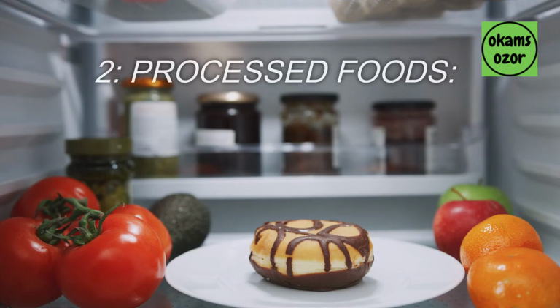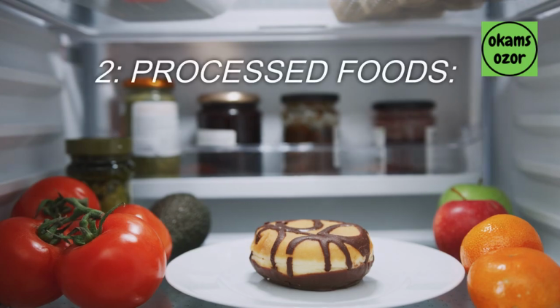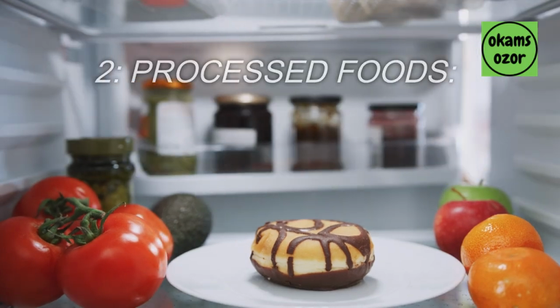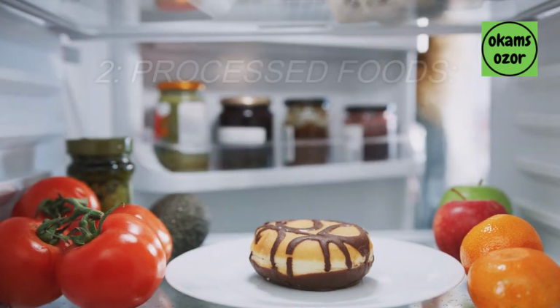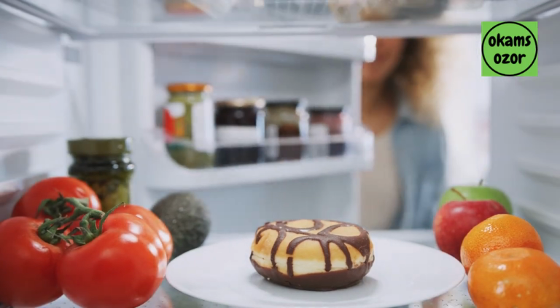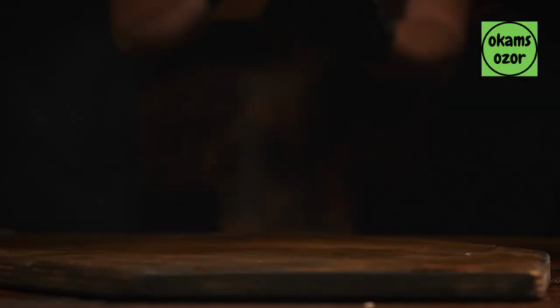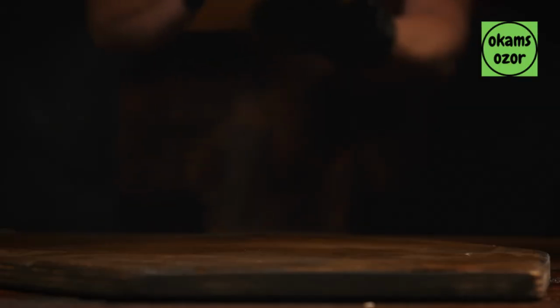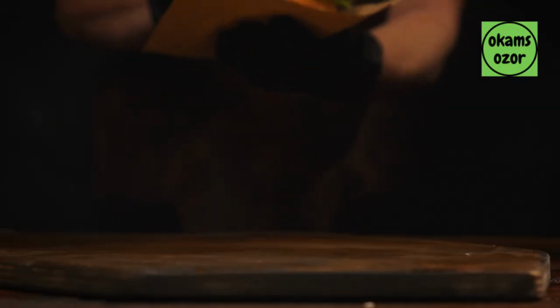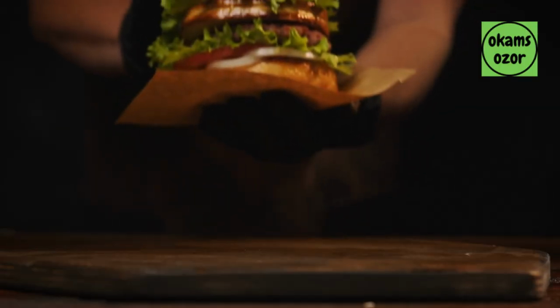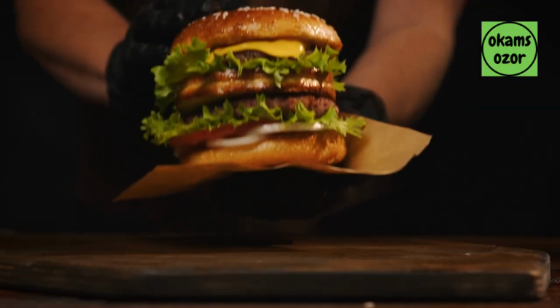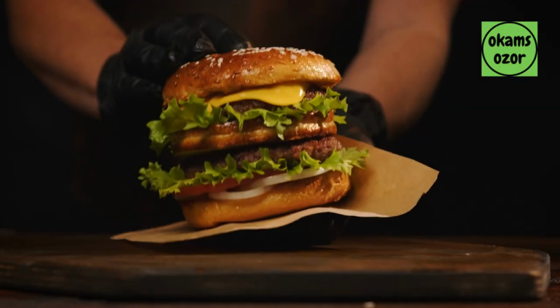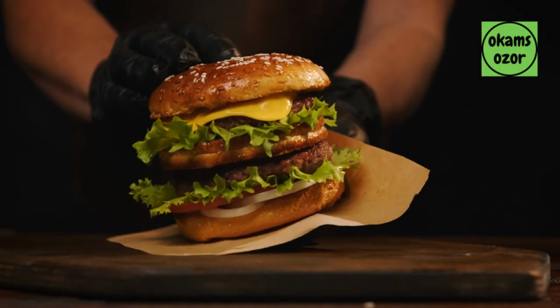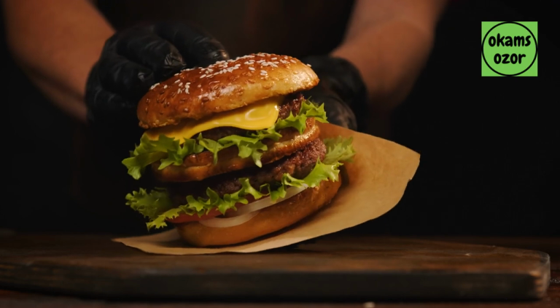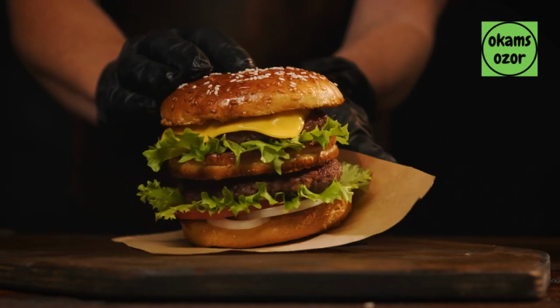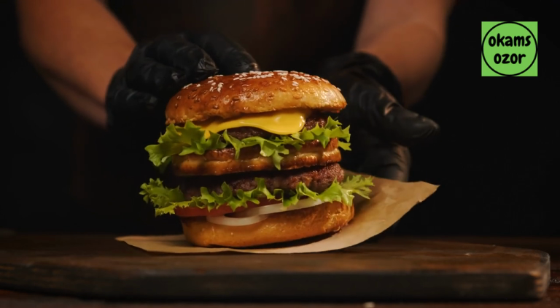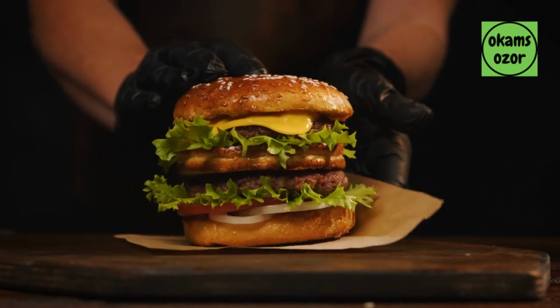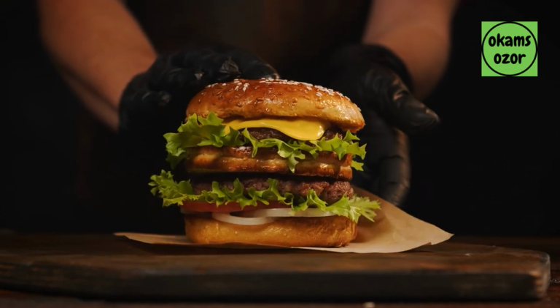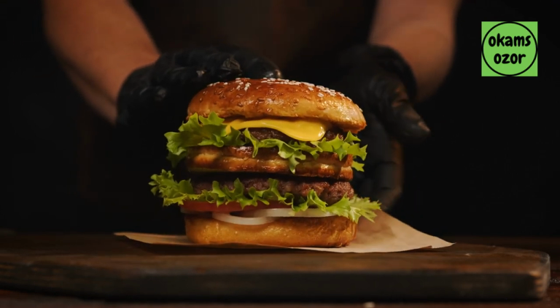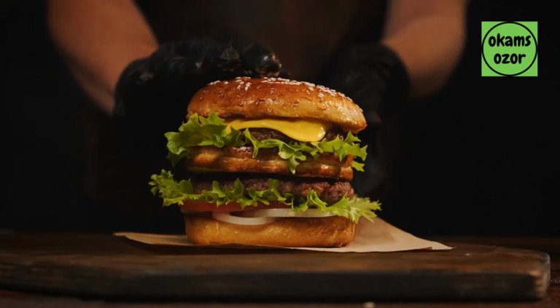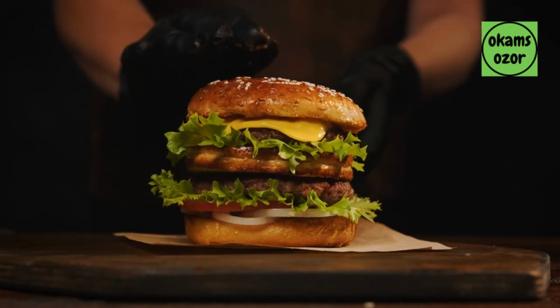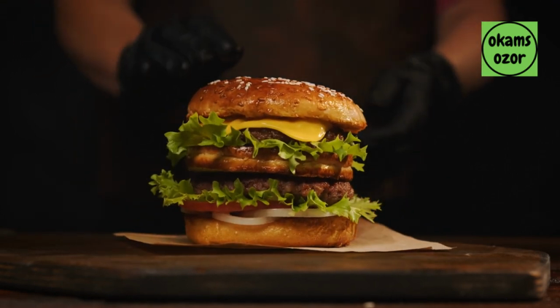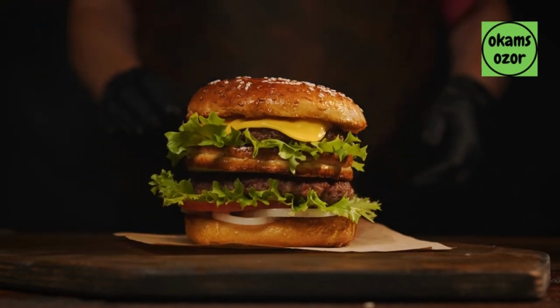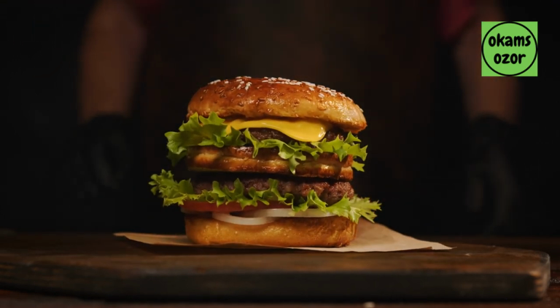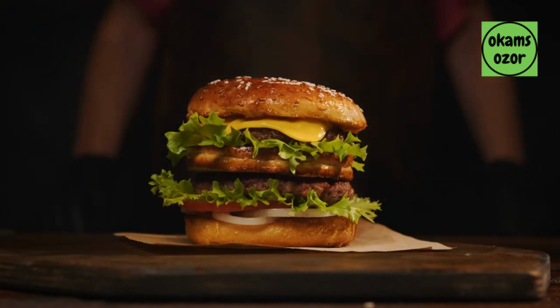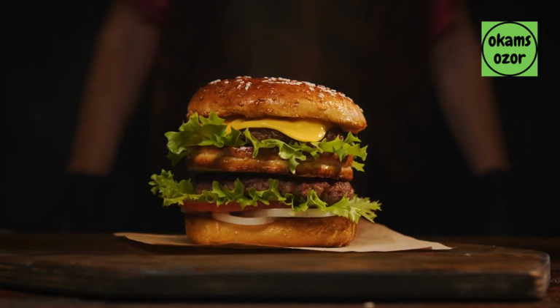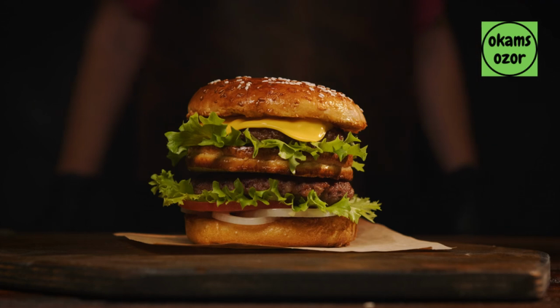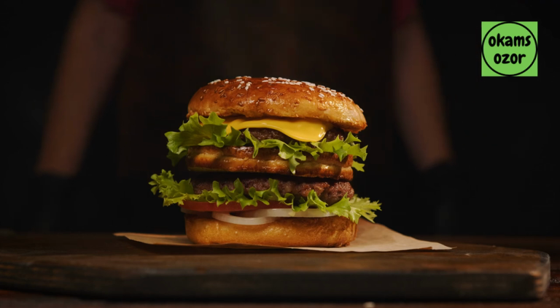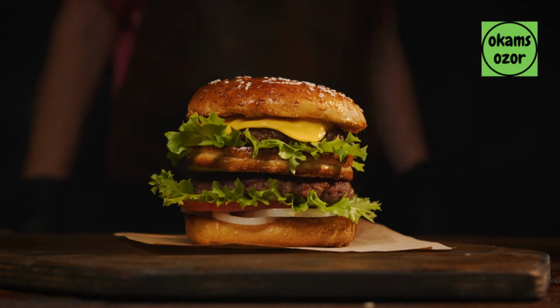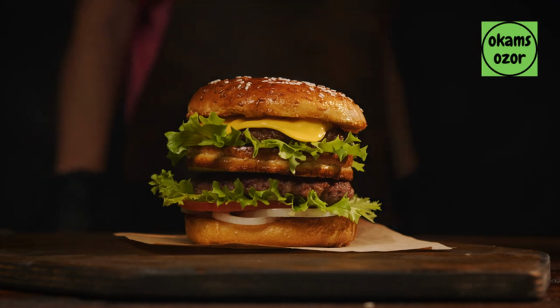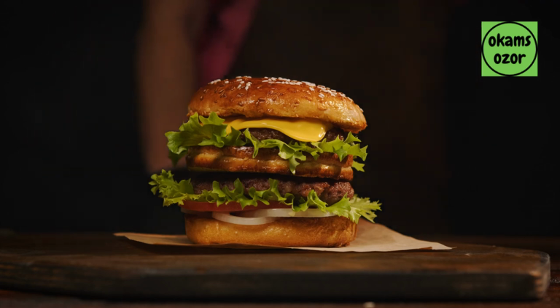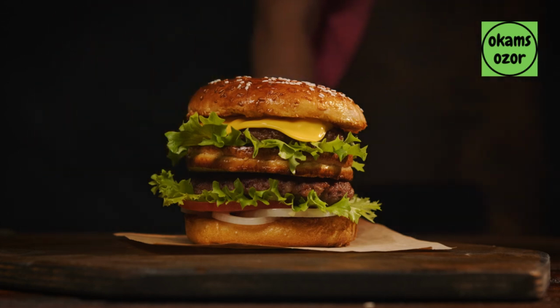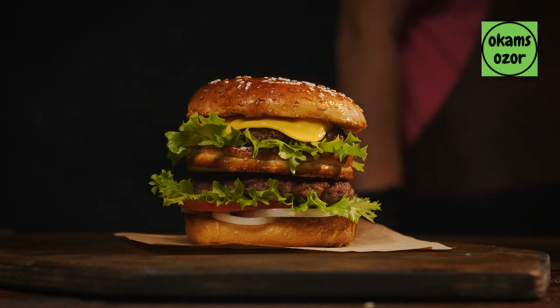2. Processed foods. Processed foods such as fast food, packaged snacks, sugary drinks, and certain pre-packaged meals are high in trans fats, refined sugars, and preservatives which may promote inflammation and pains in joints.